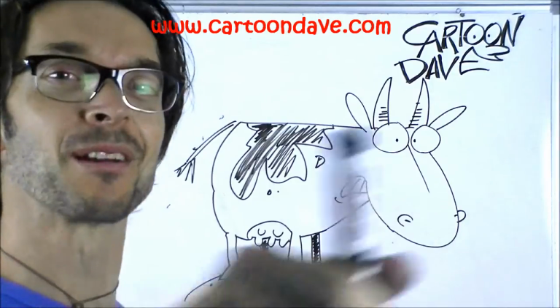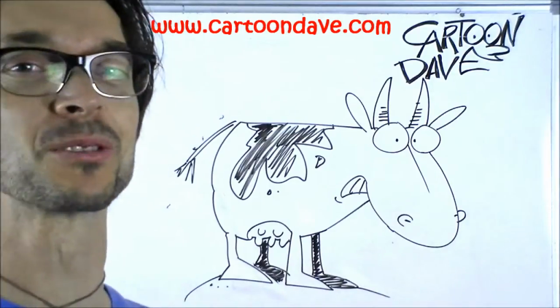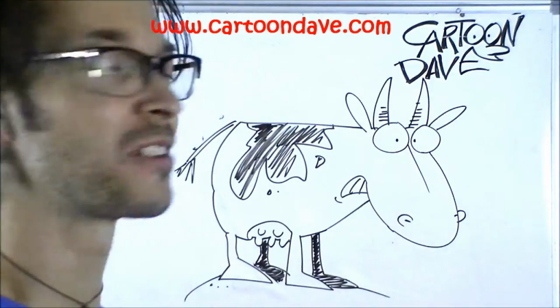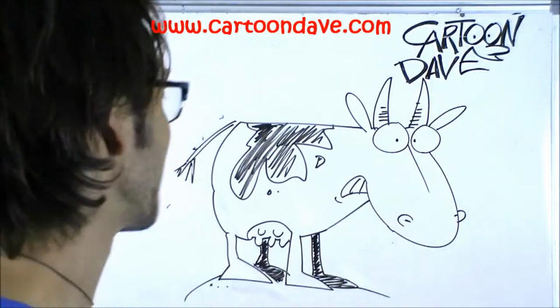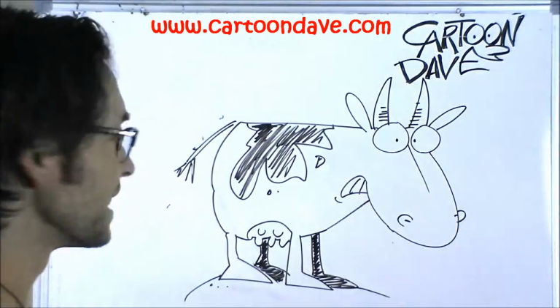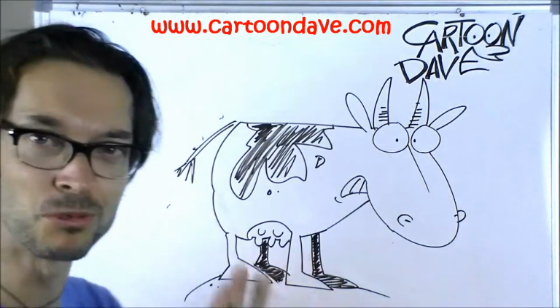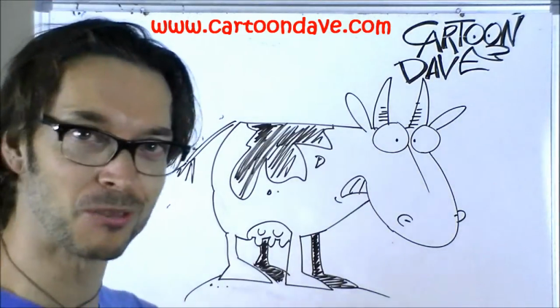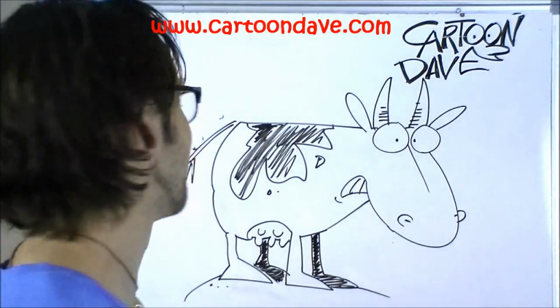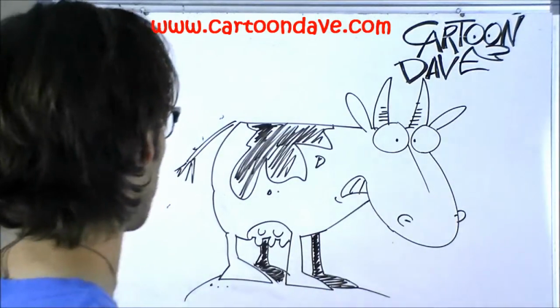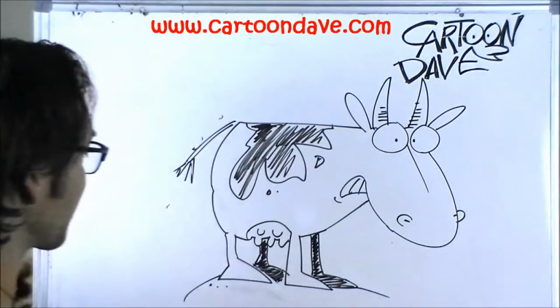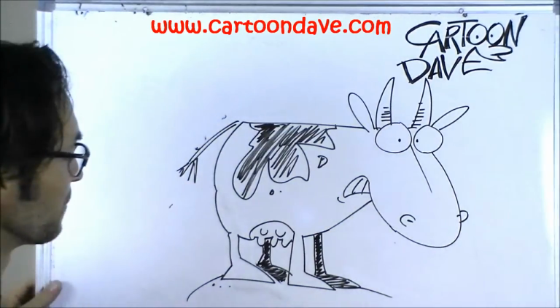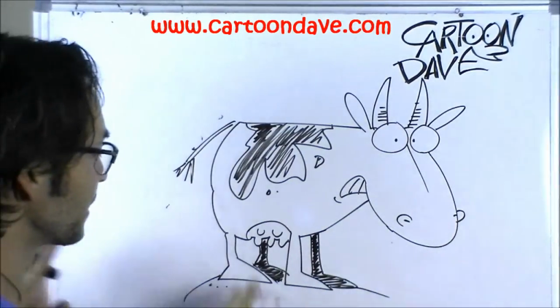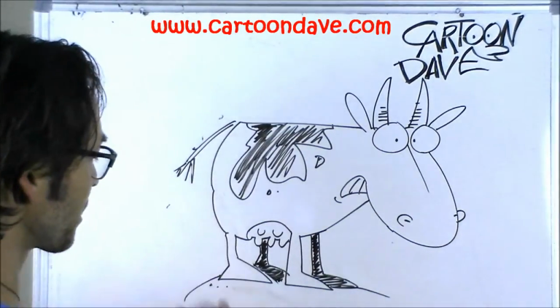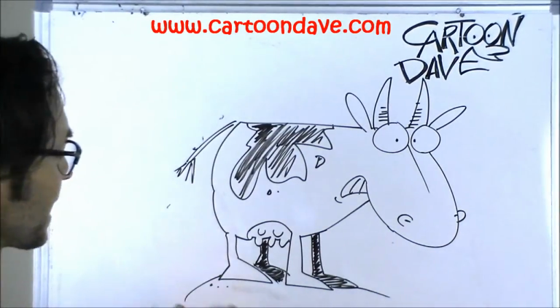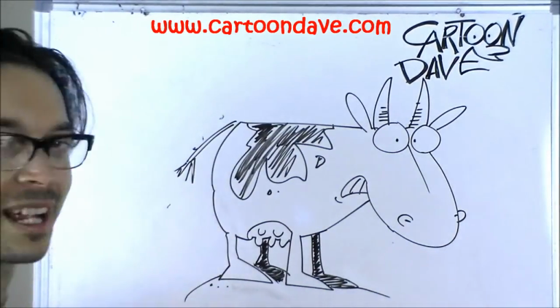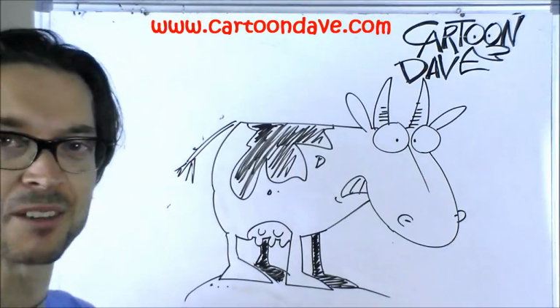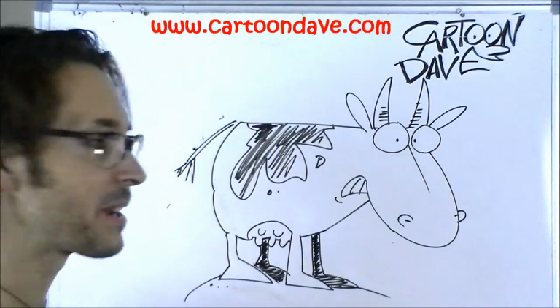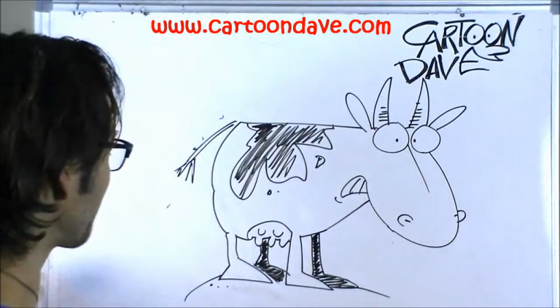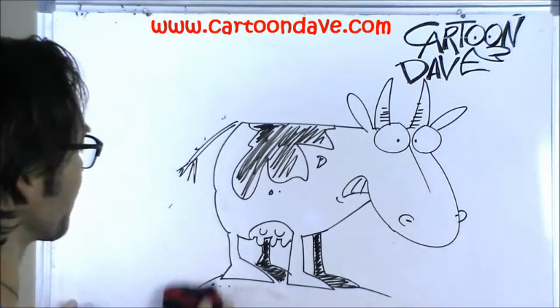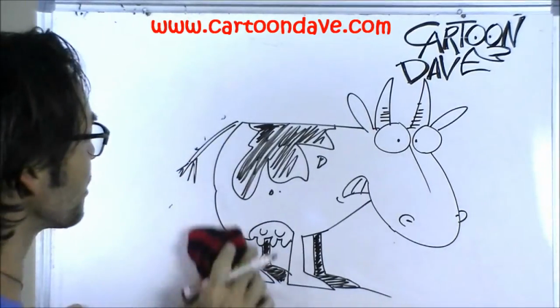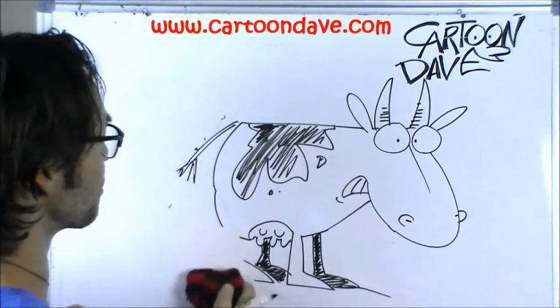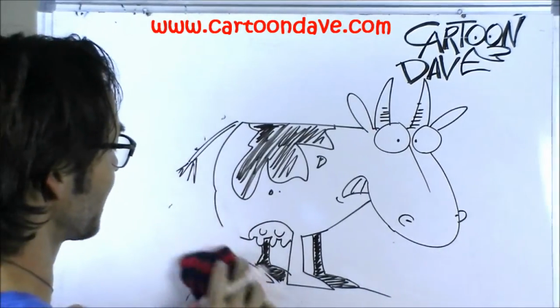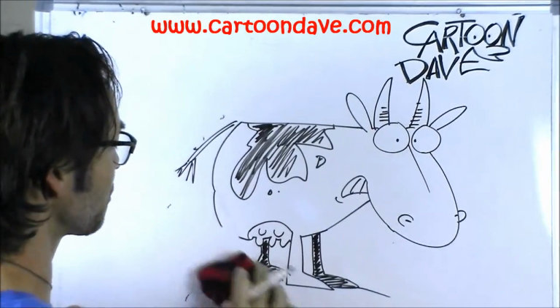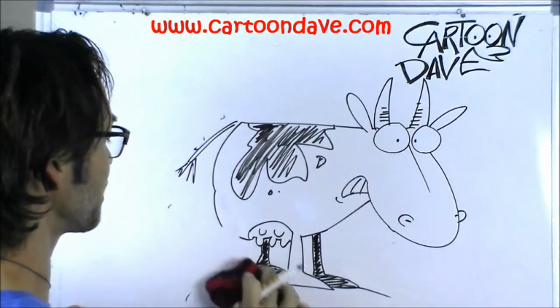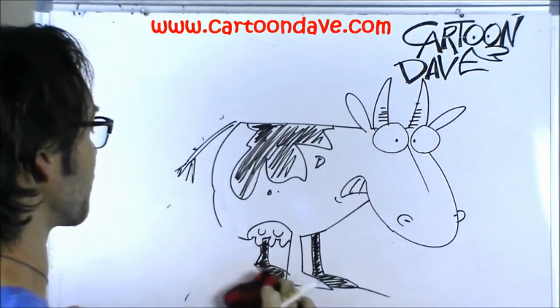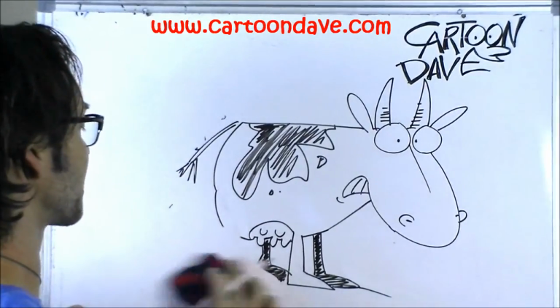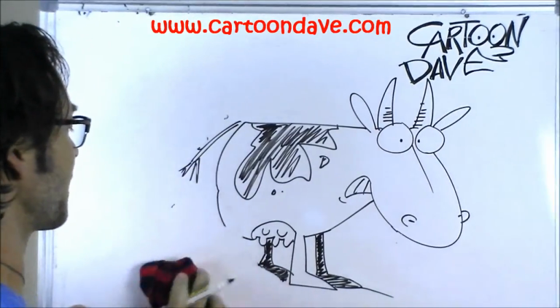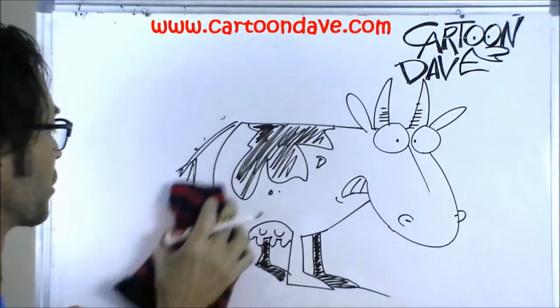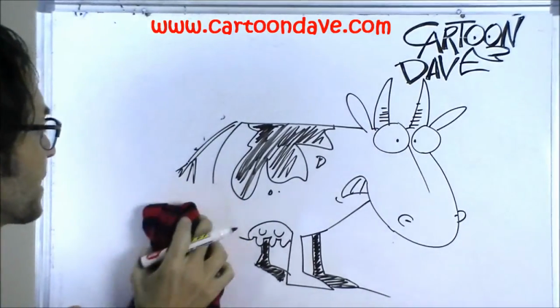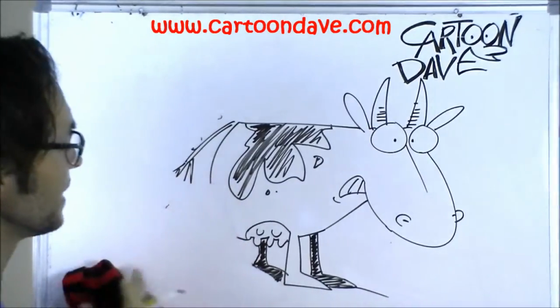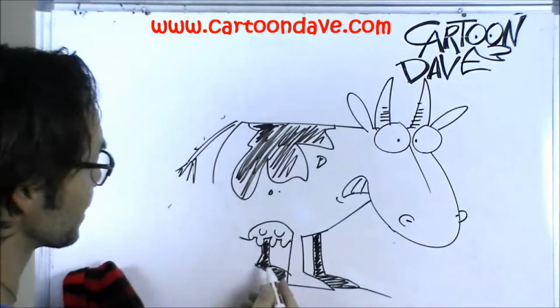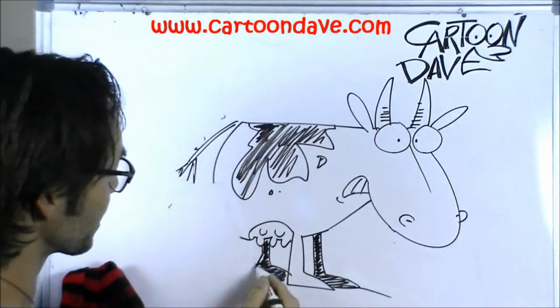Grab a pencil, come on over this way. This is a real quick one, not going to take long at all. So what I want to do is take this back leg and rub it out, get rid of it. And you can do that — if it's your drawing, you can rub stuff out, move around. So here we go.